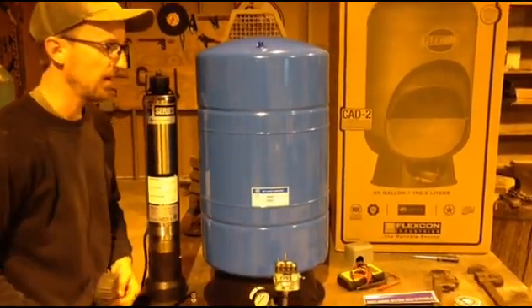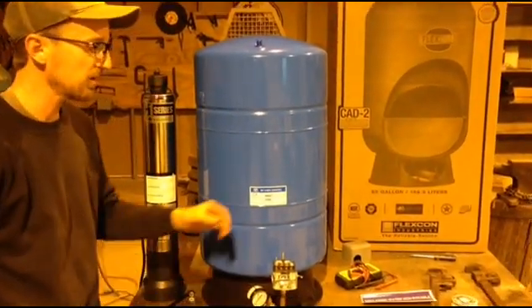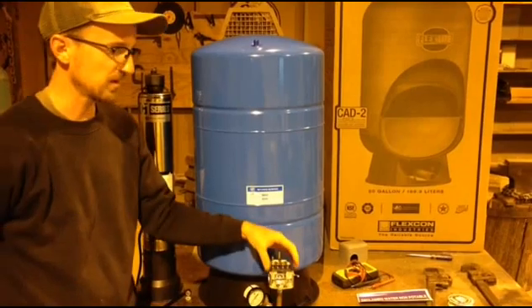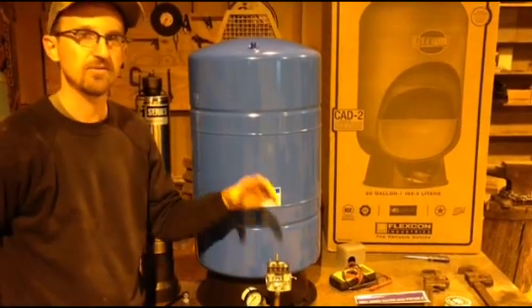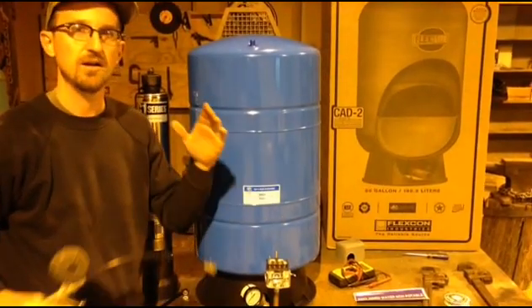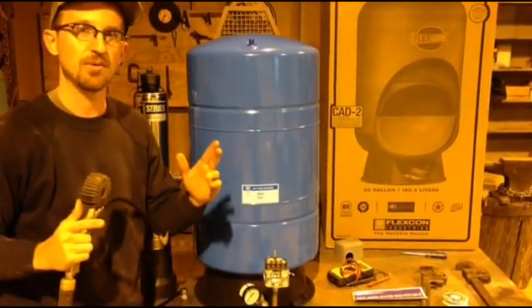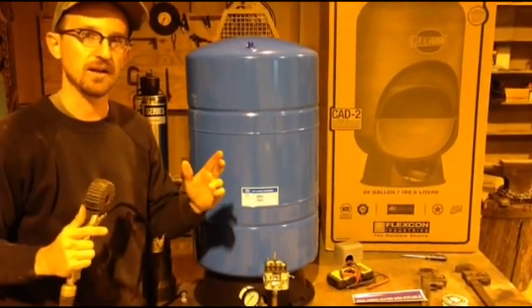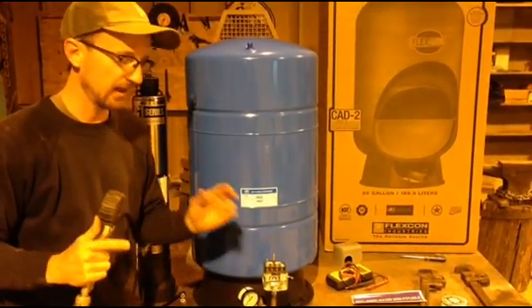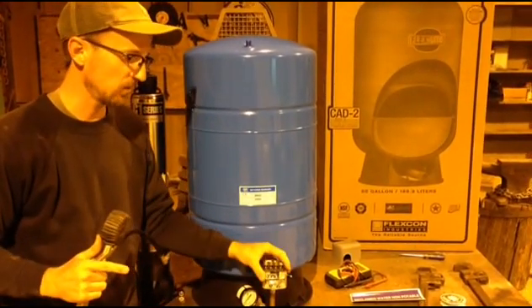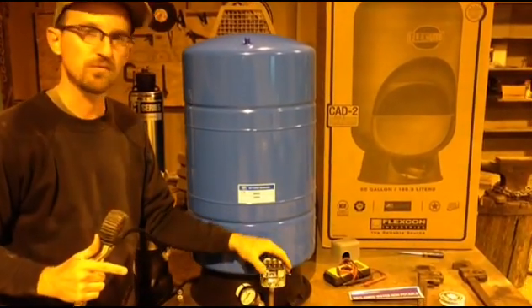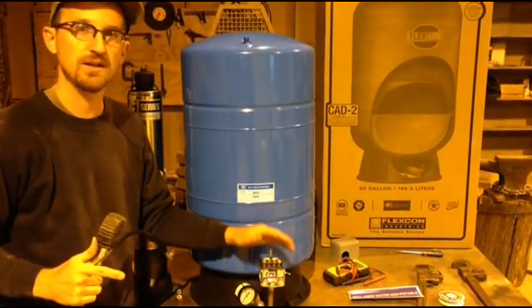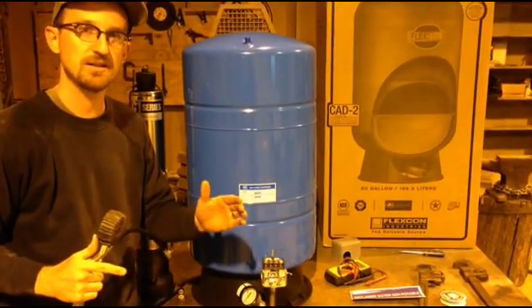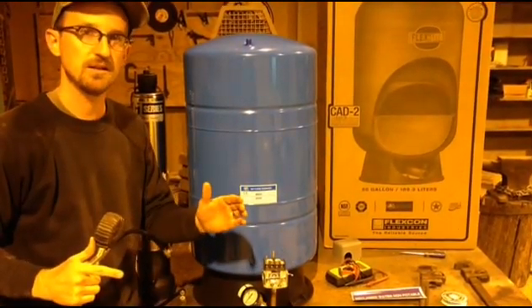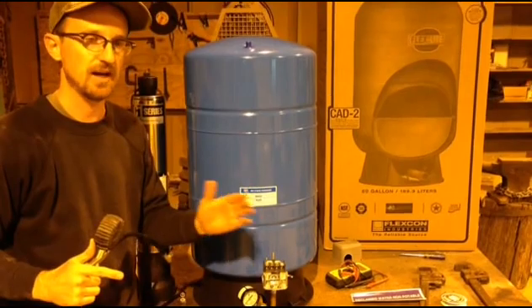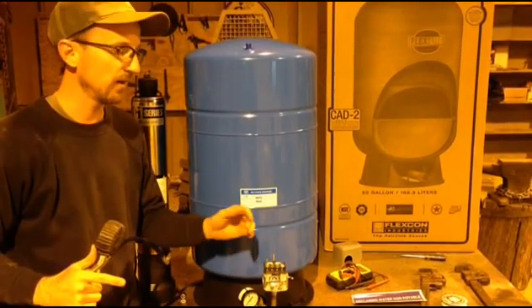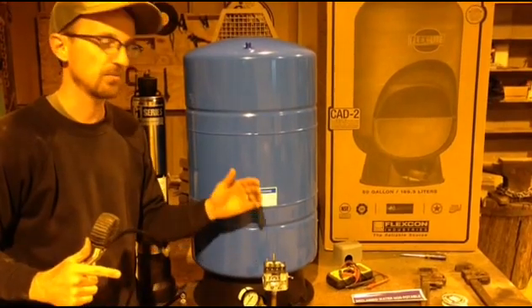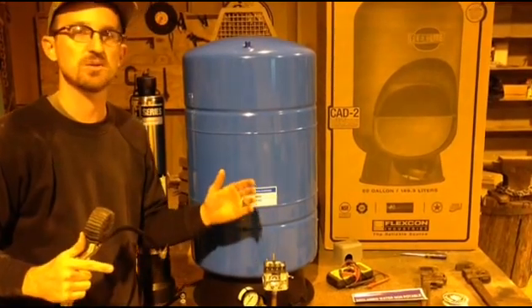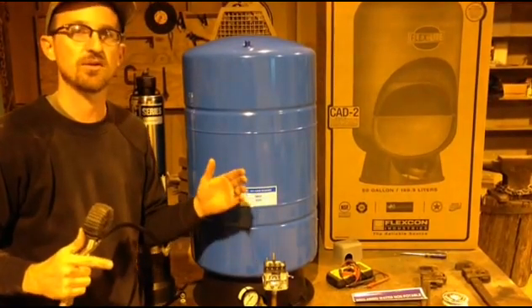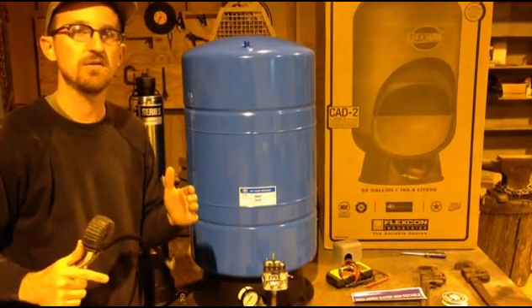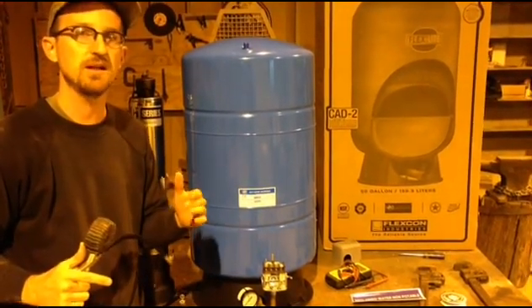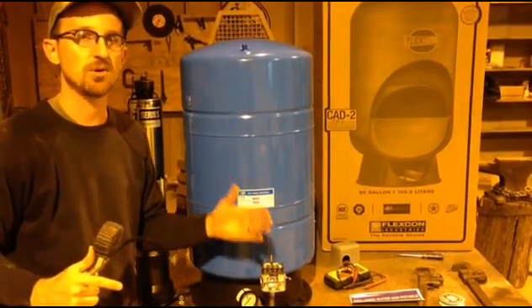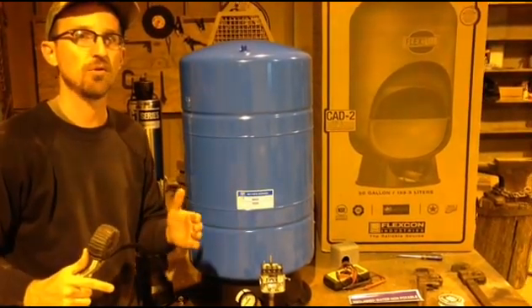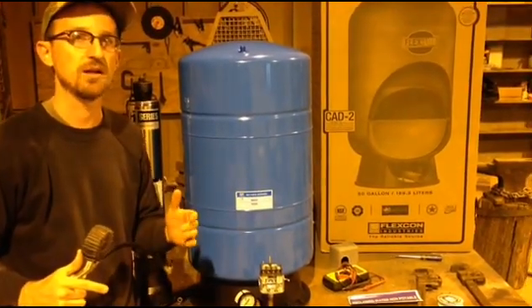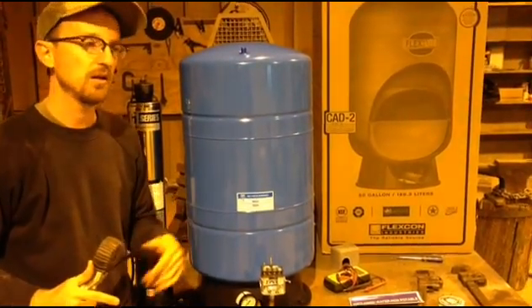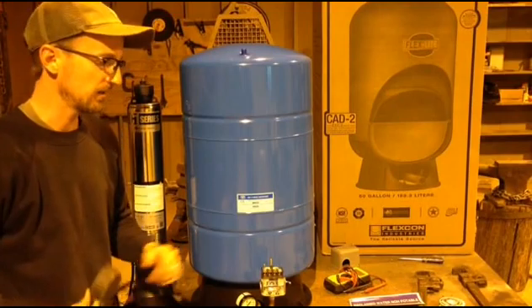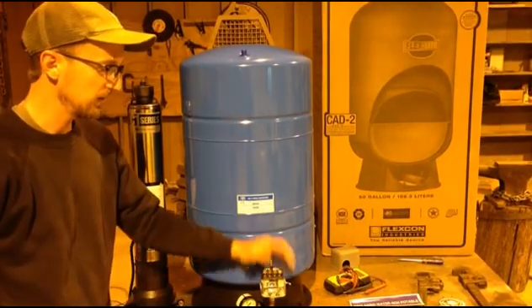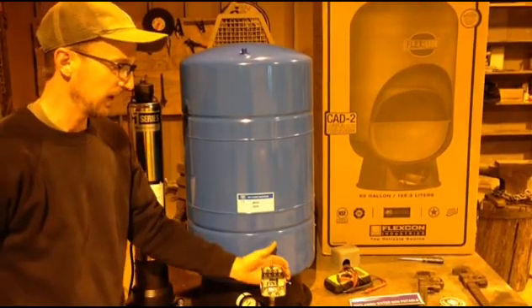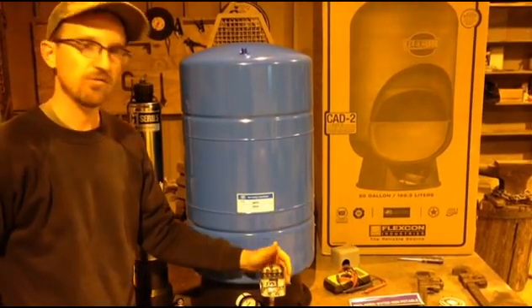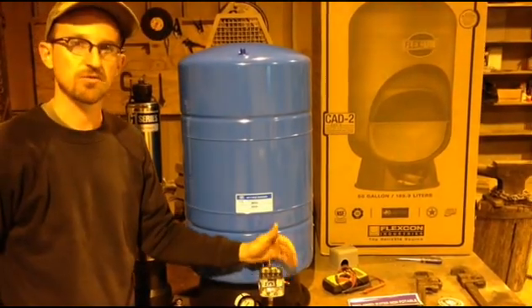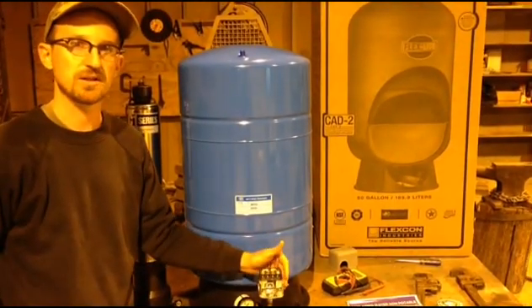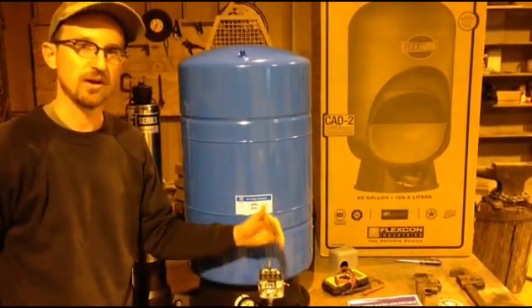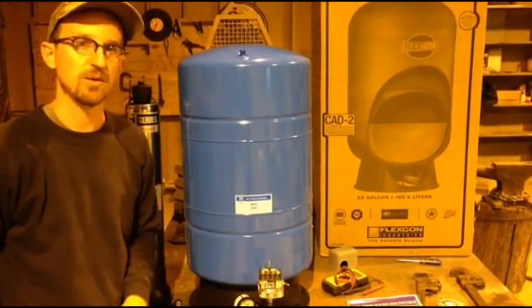All pressure switches have an operating range. This one is 40-60. Some pressure switches are 30-50, some are 20-40, and all of ours are 40-60 on our website.